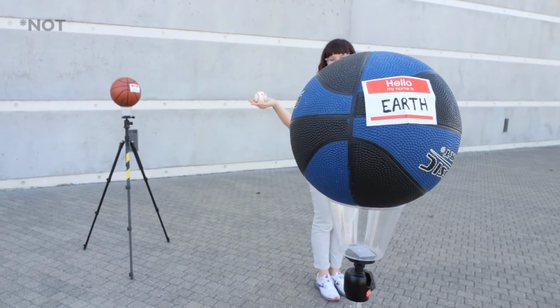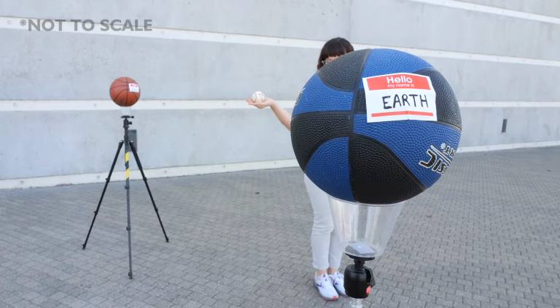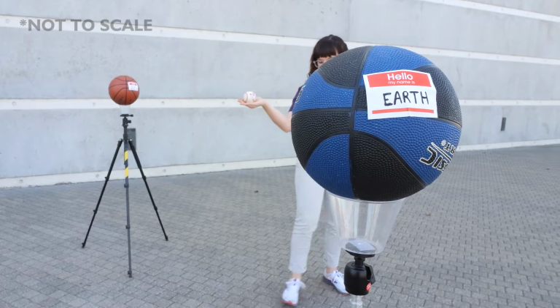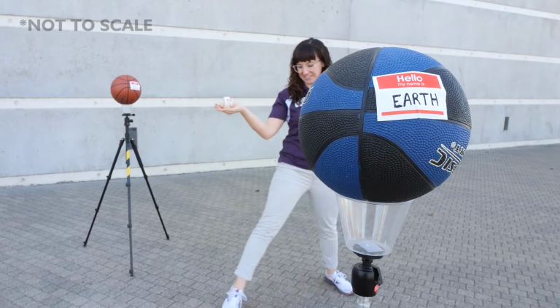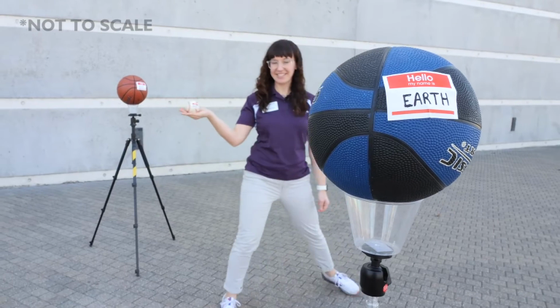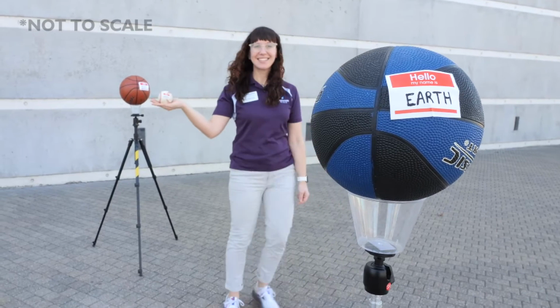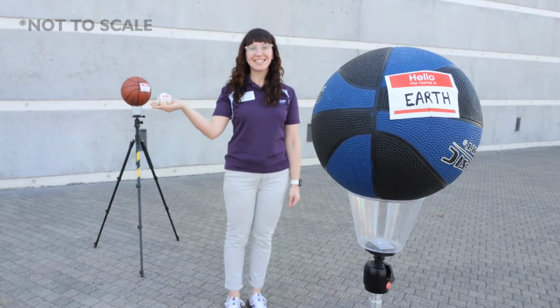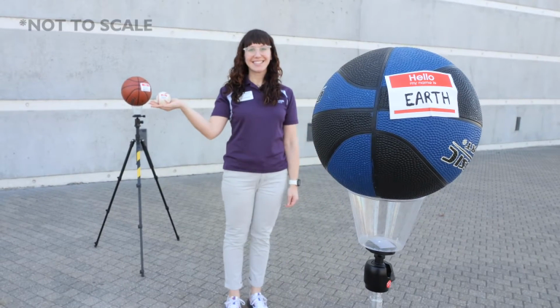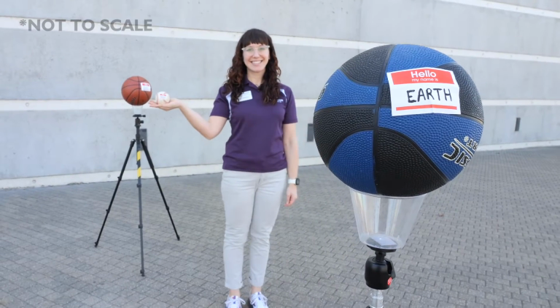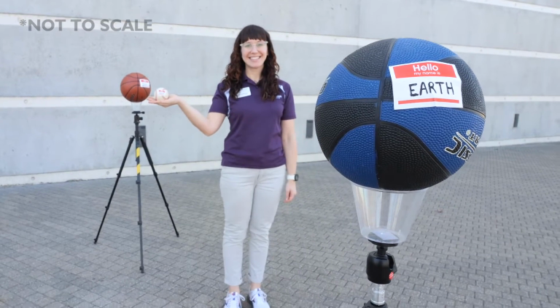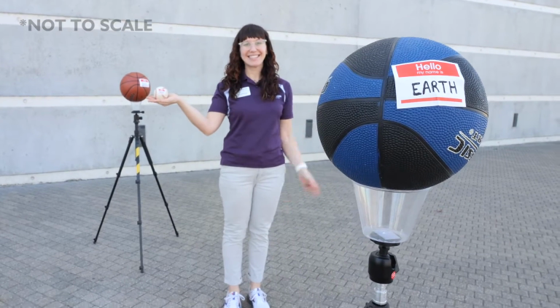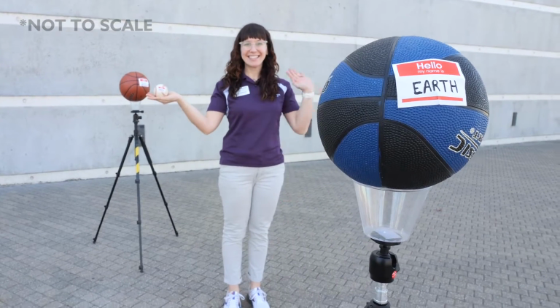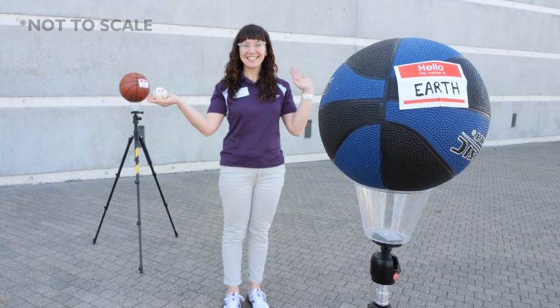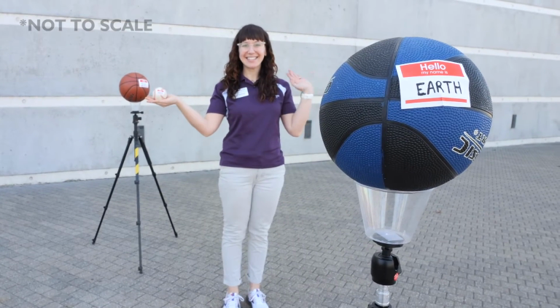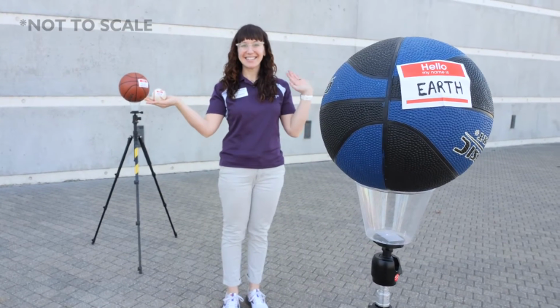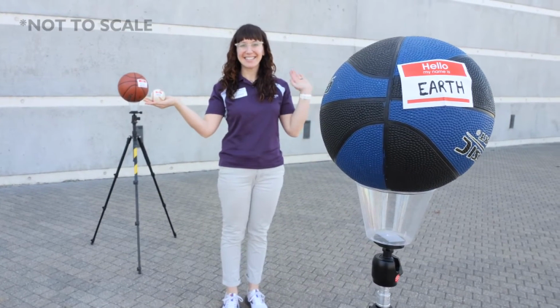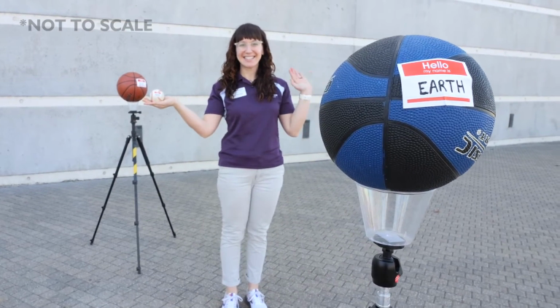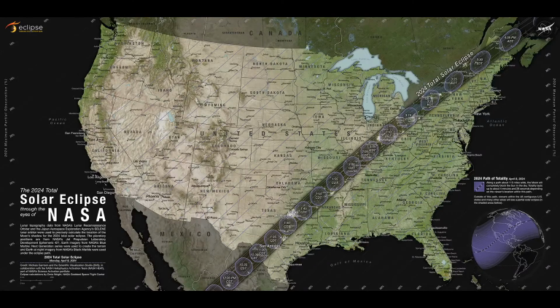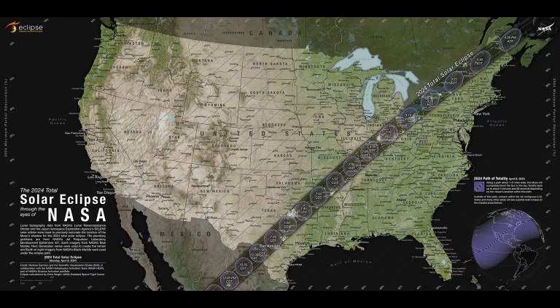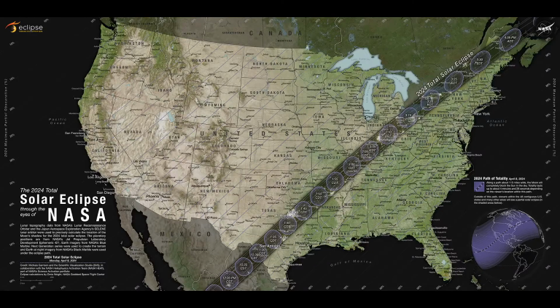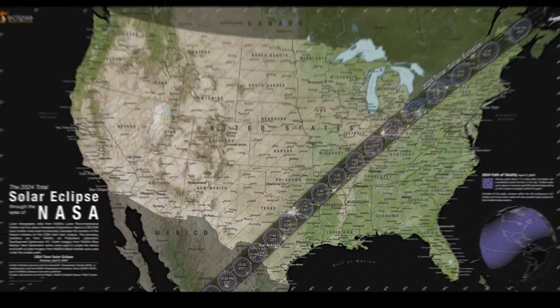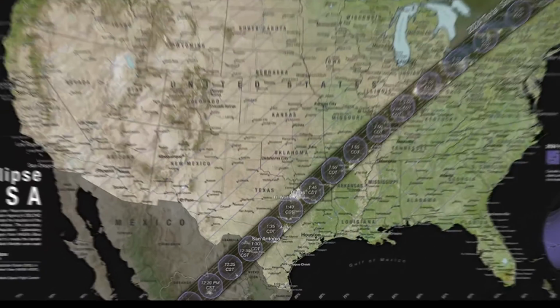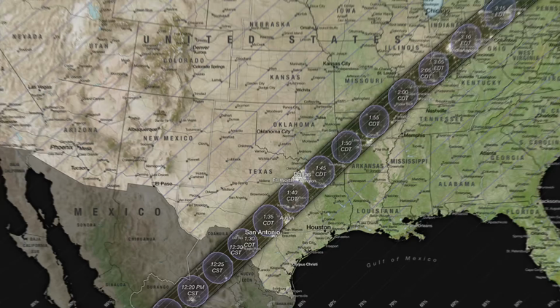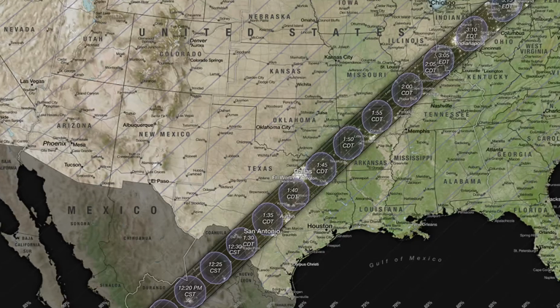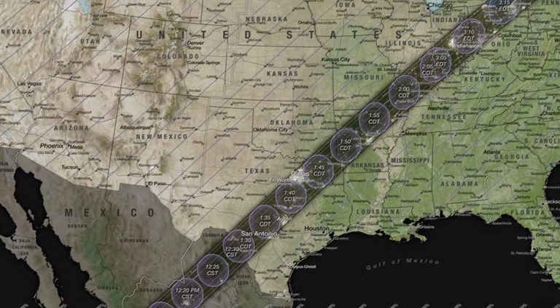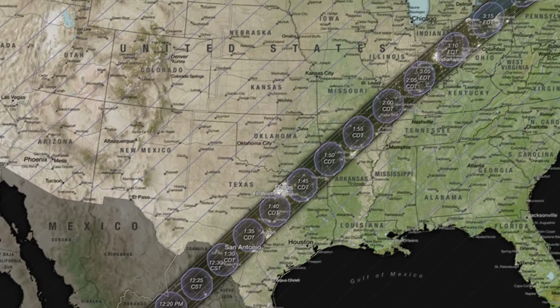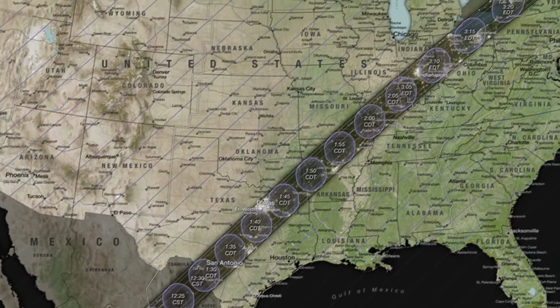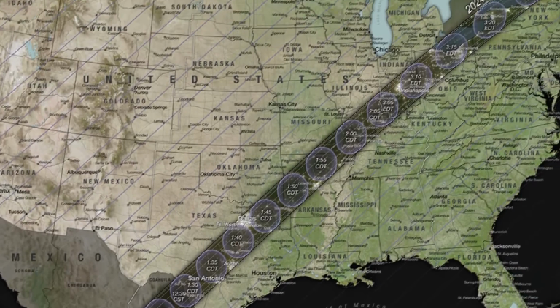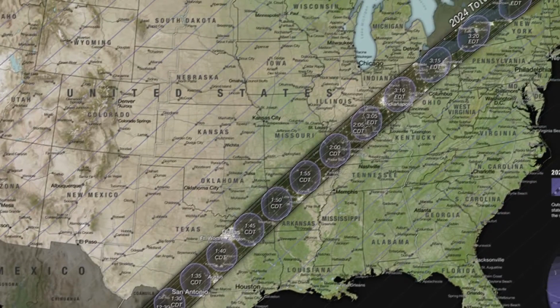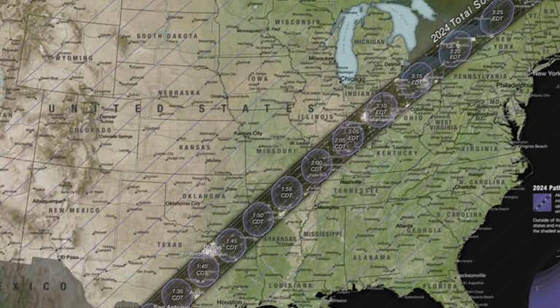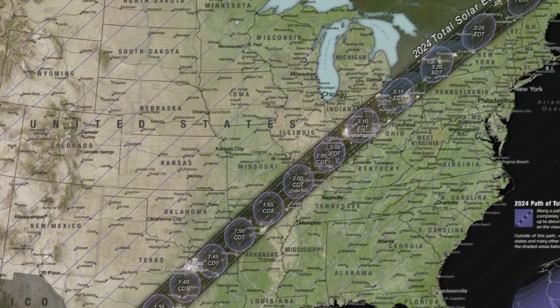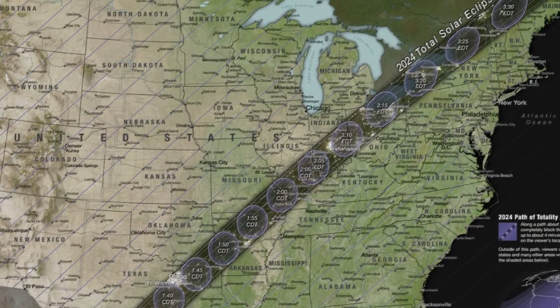When the moon passes between the earth and the sun, we get a solar eclipse like the one happening over North America on April 8, 2024.